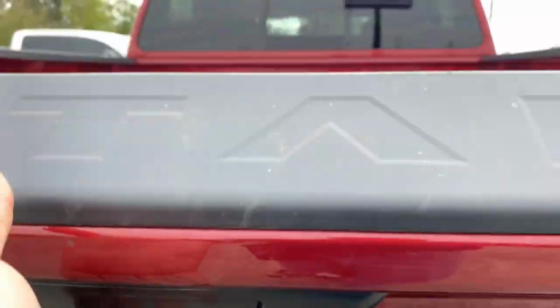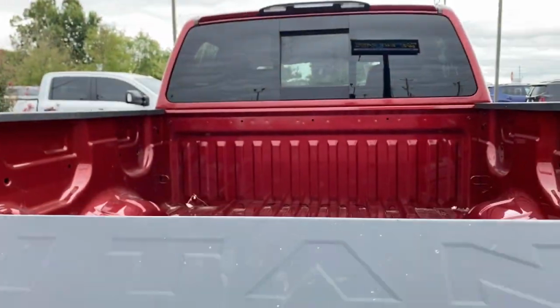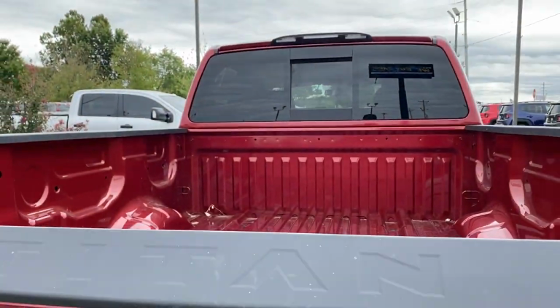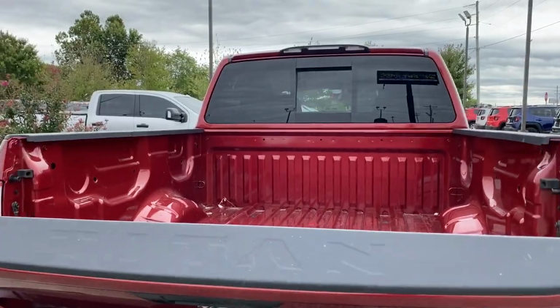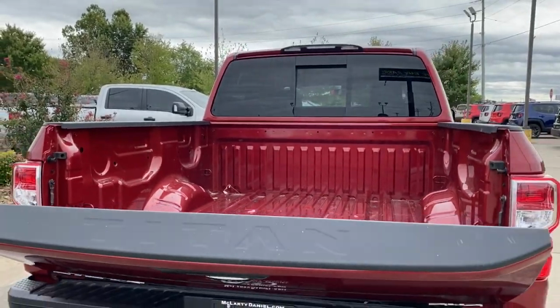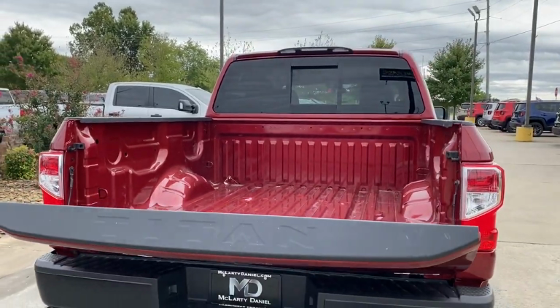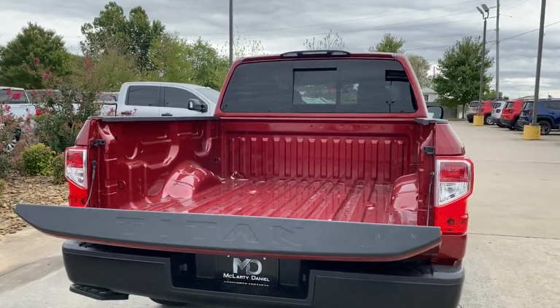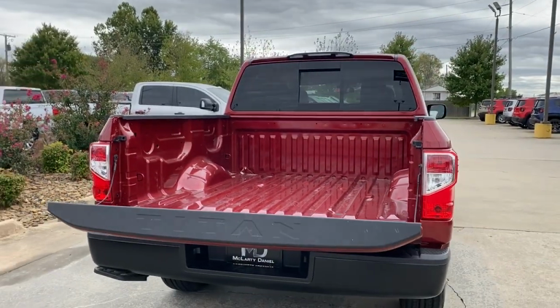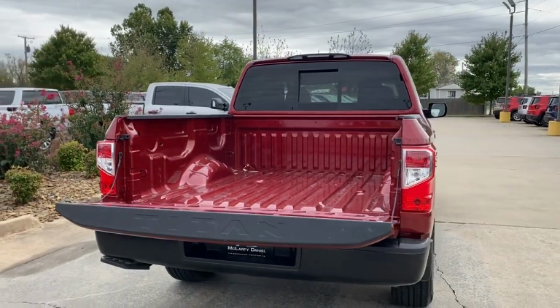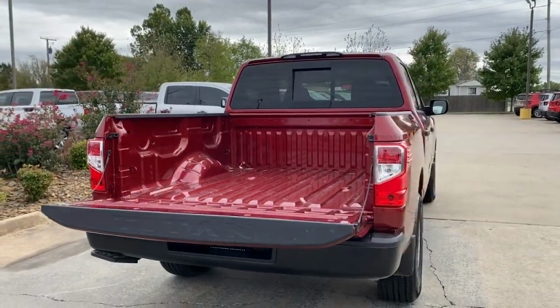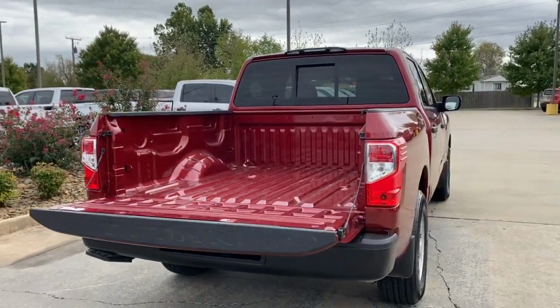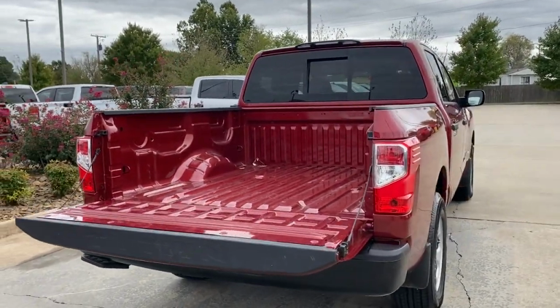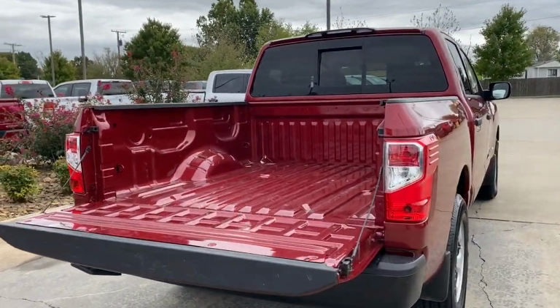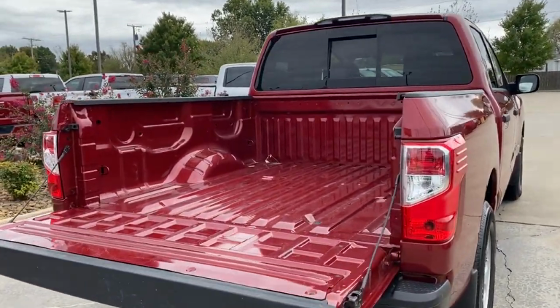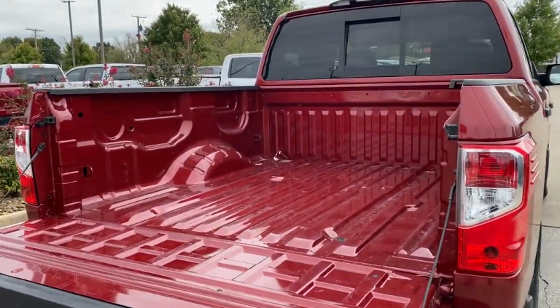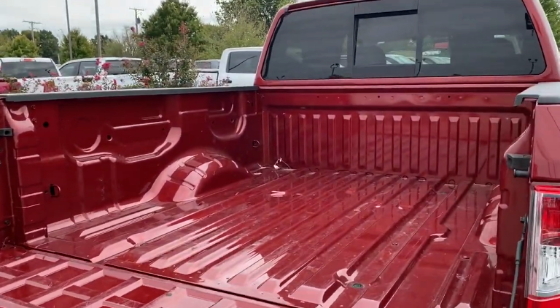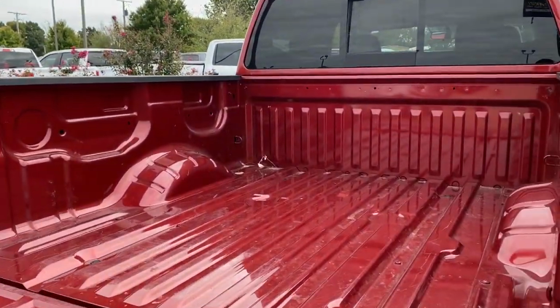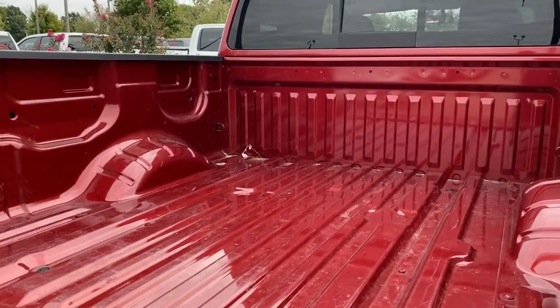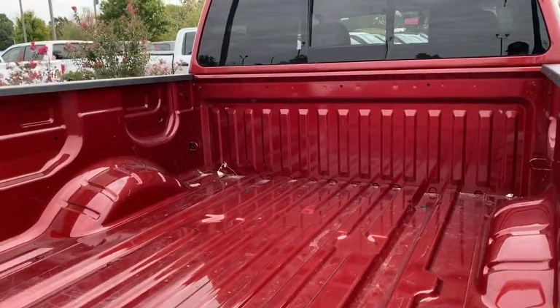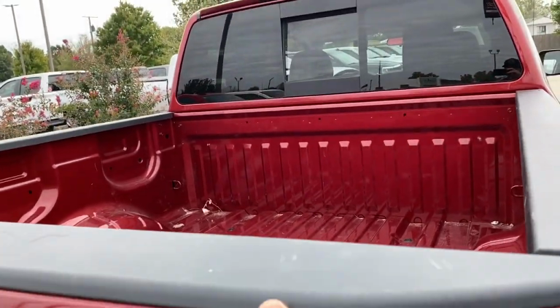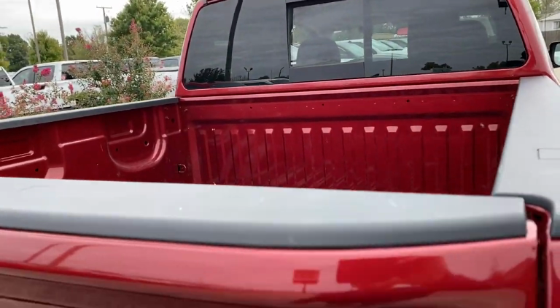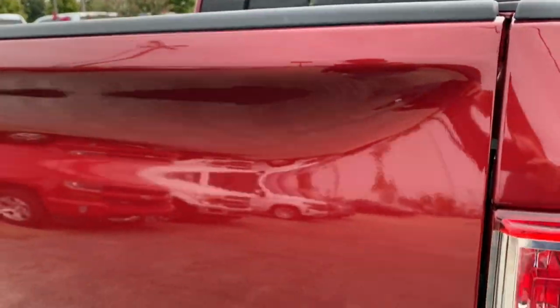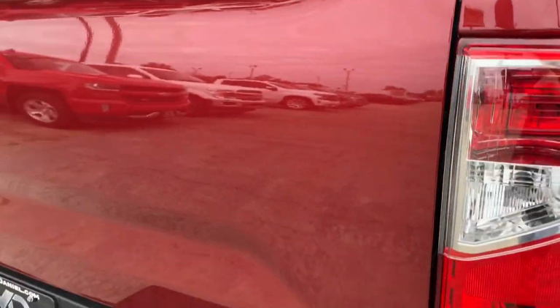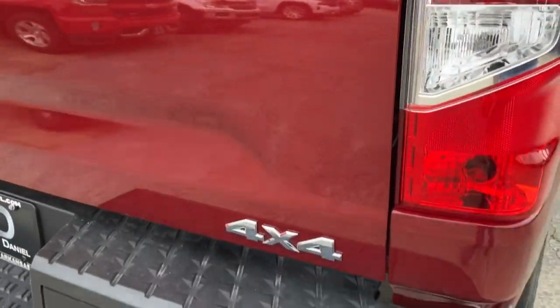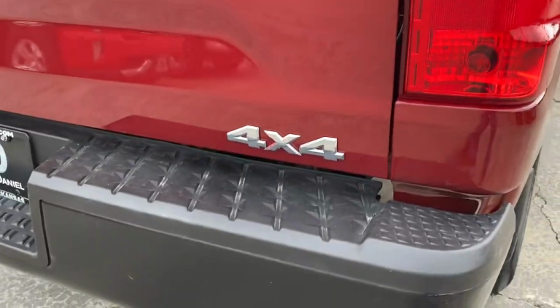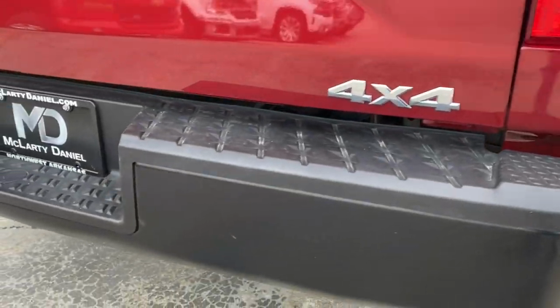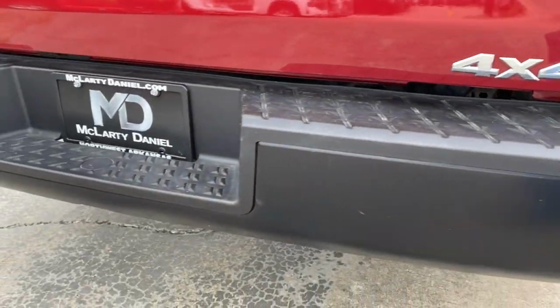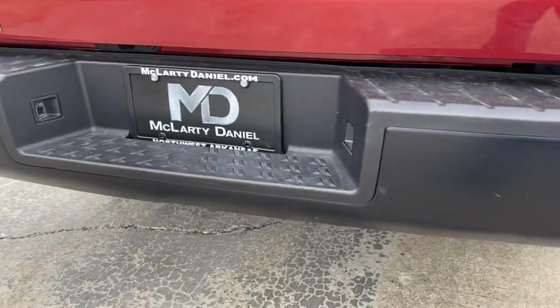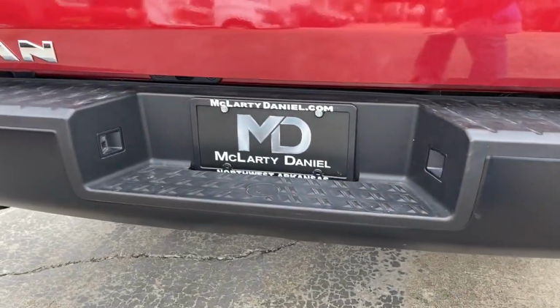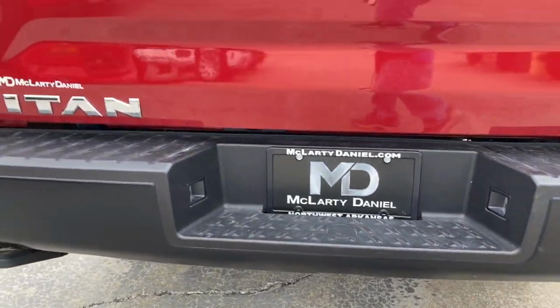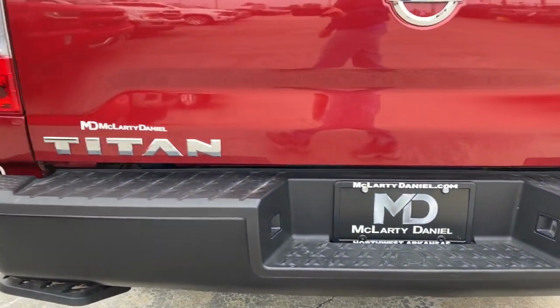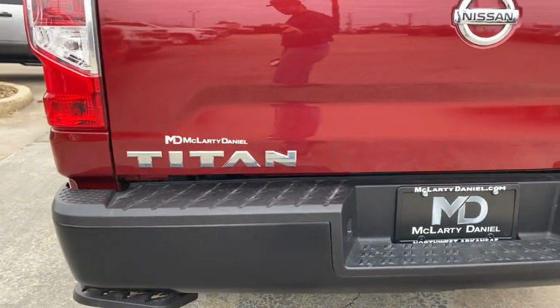The following are some of this vehicle's highlighted options: electronic stability control, Bluetooth, trip computer, power windows, four-wheel disc brakes, power steering.